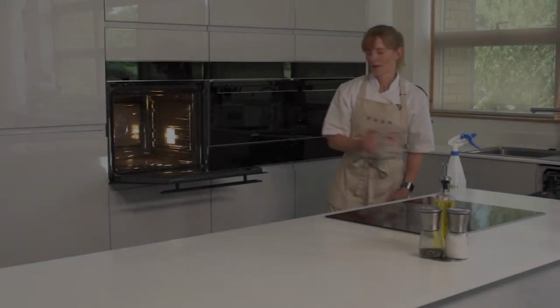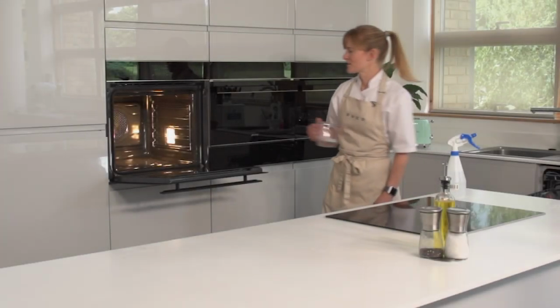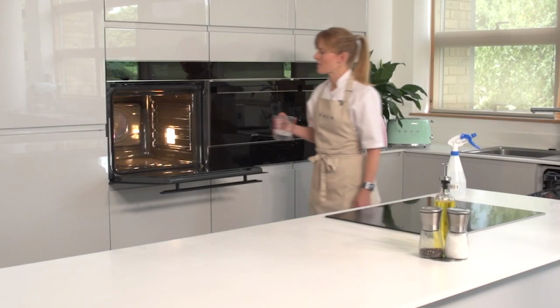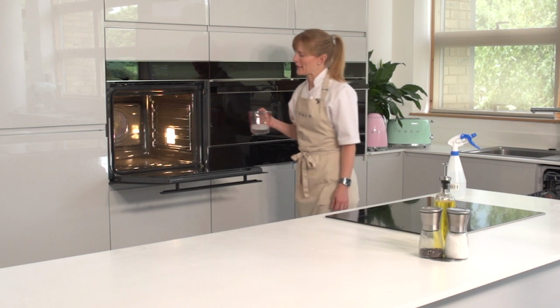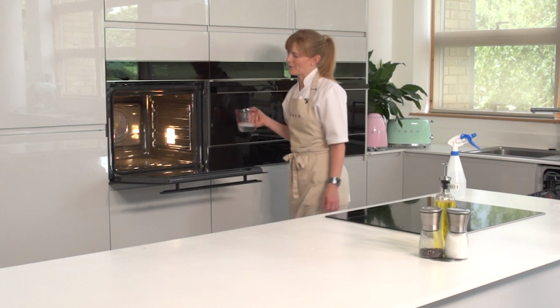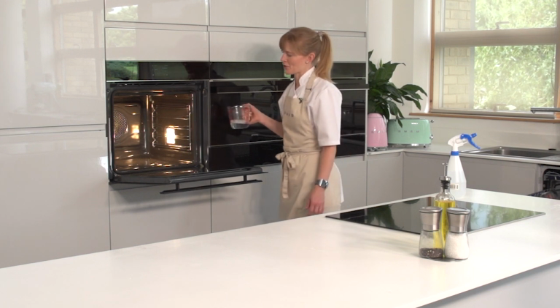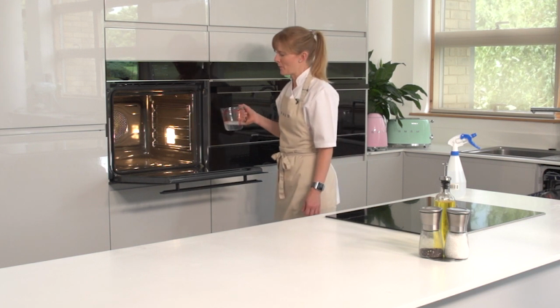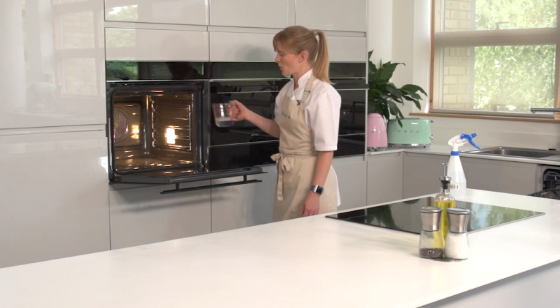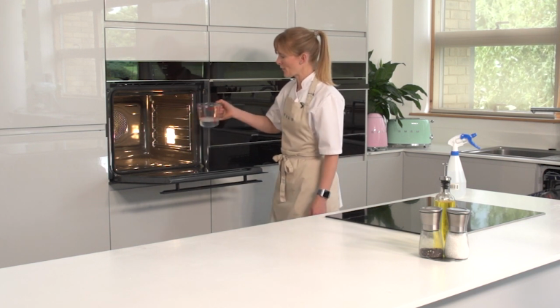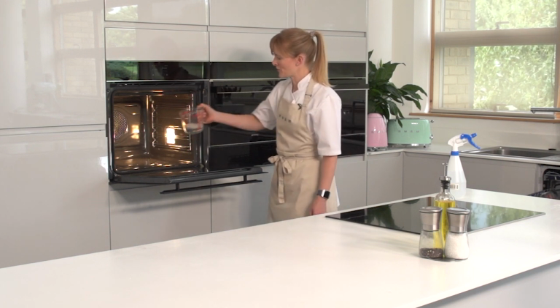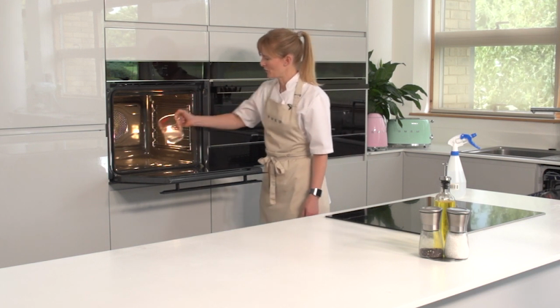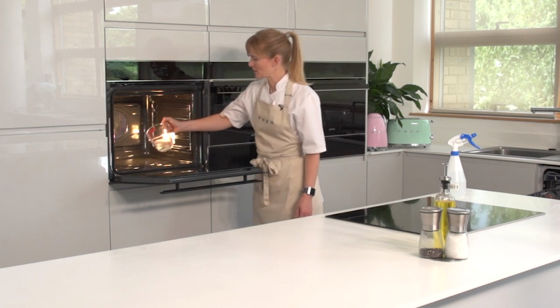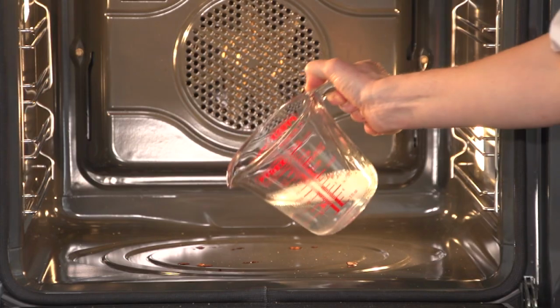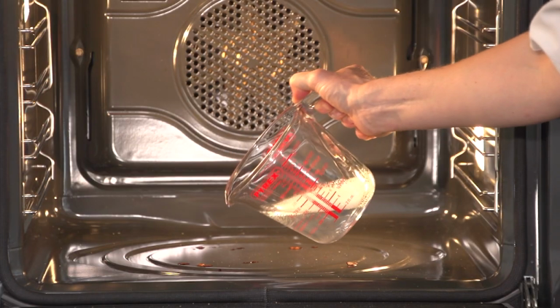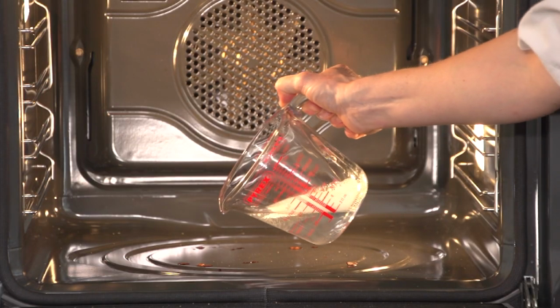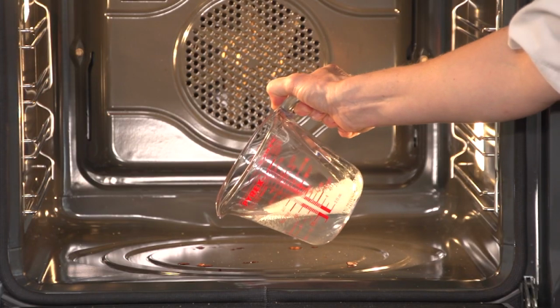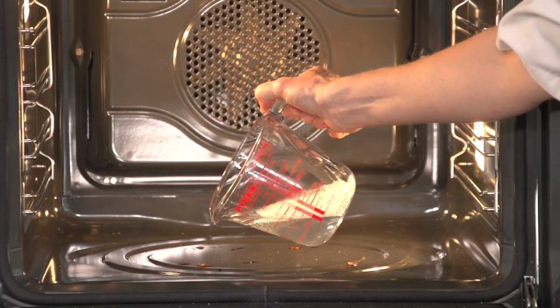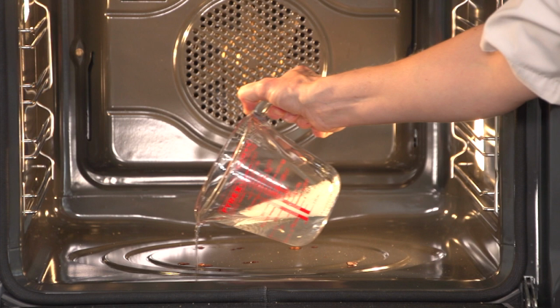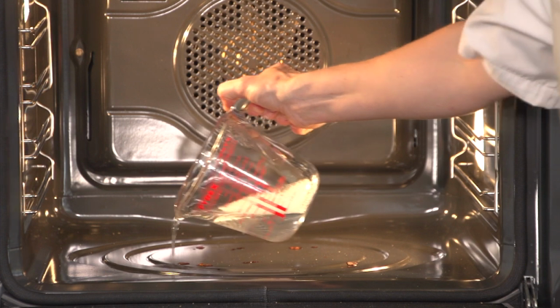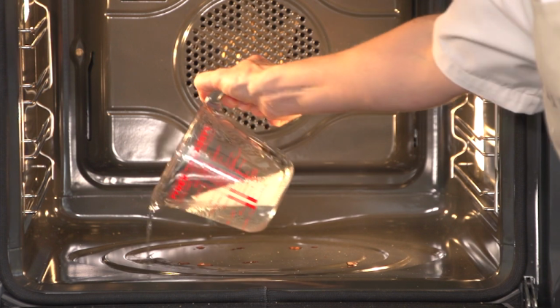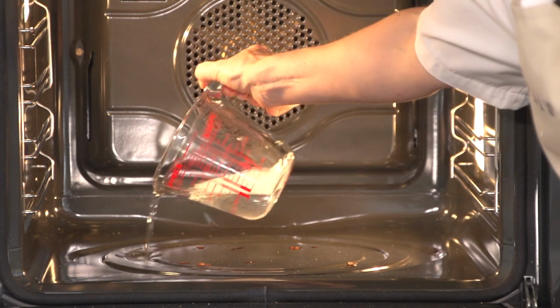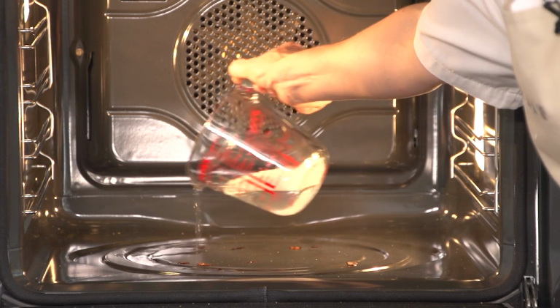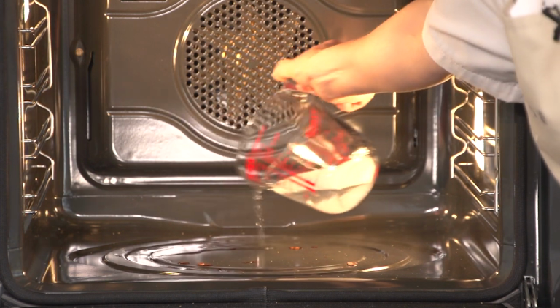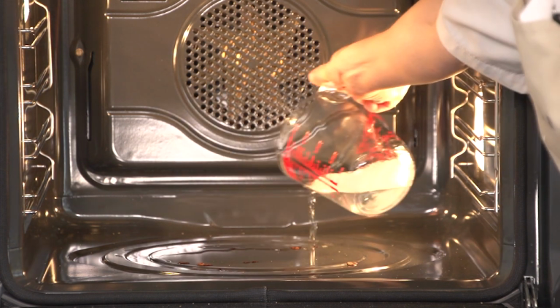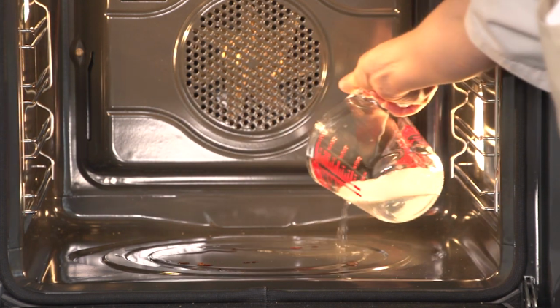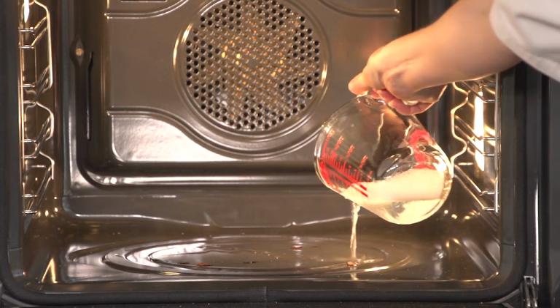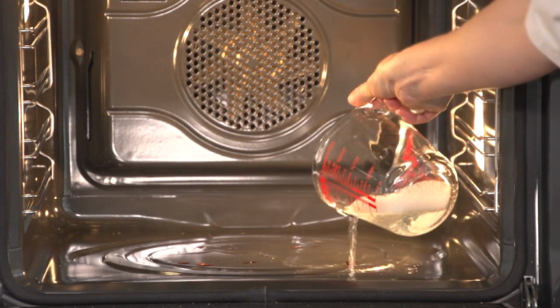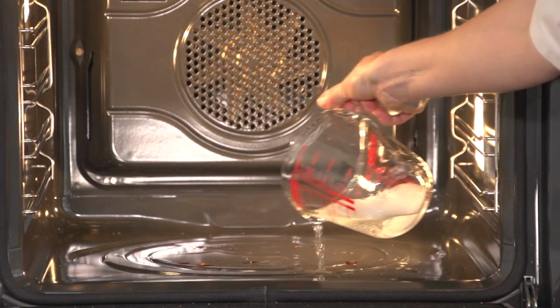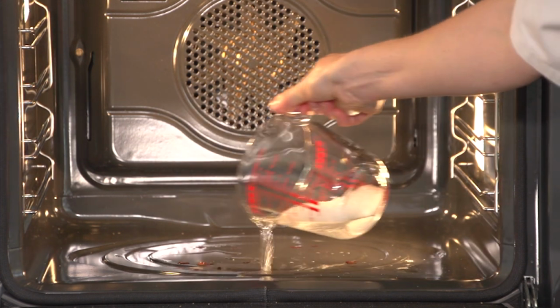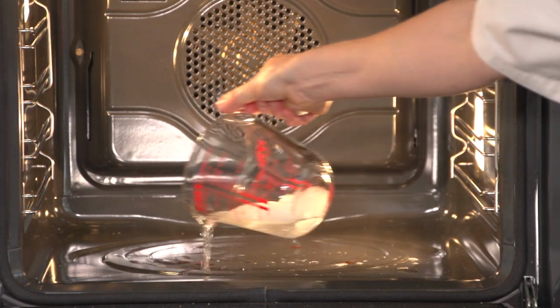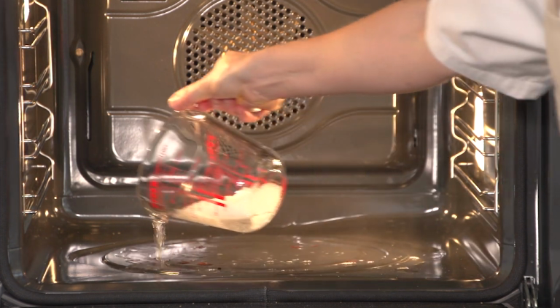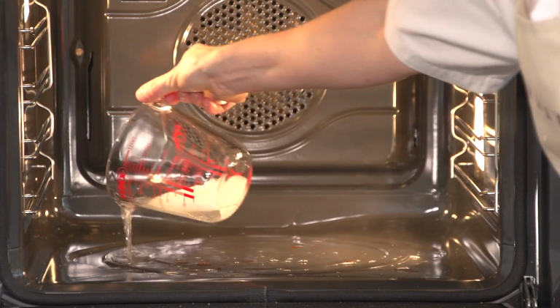To set the vapour clean function up, all you have to do is pour approximately 40 millilitres of water into the bottom — these two wells that you see here.